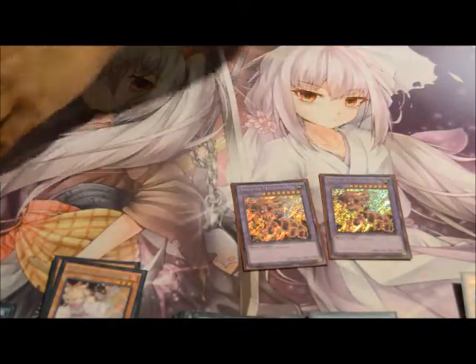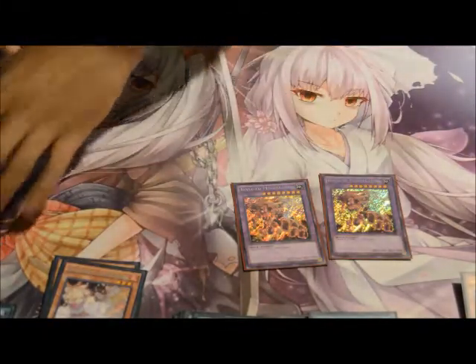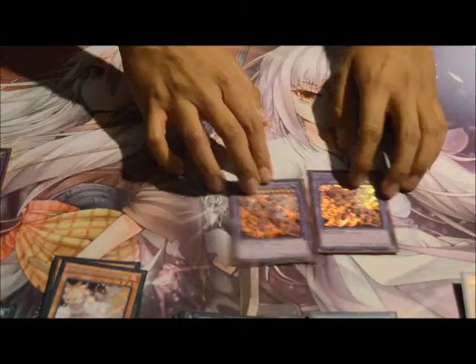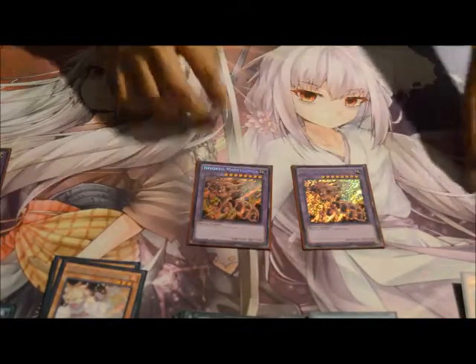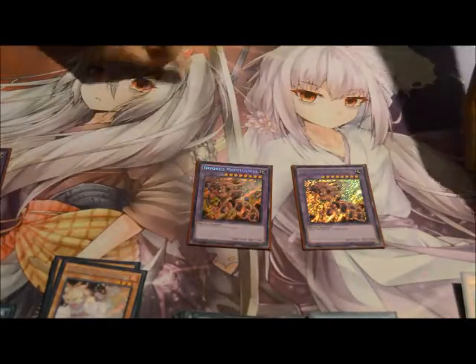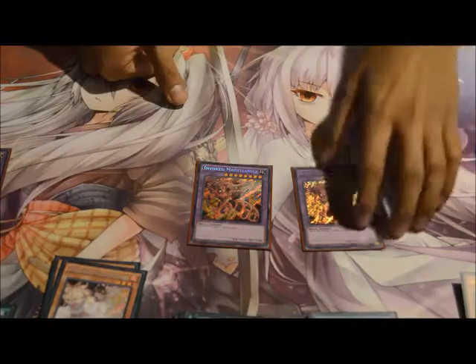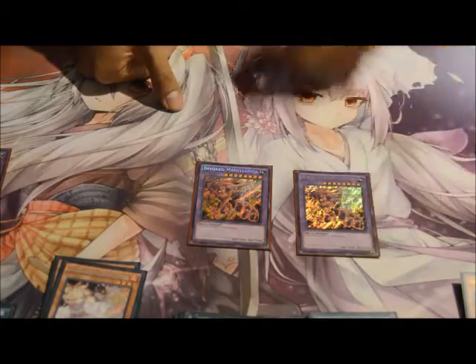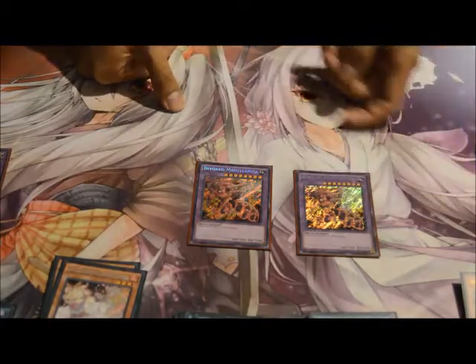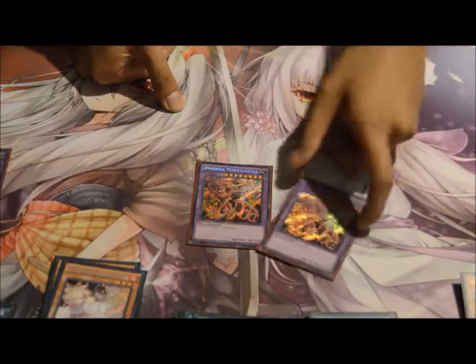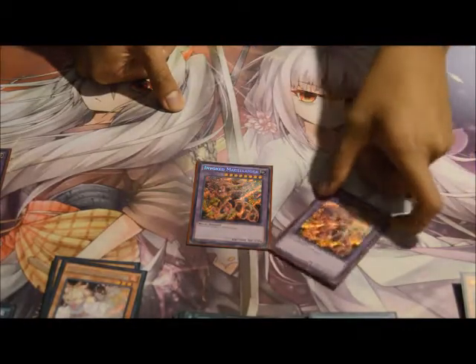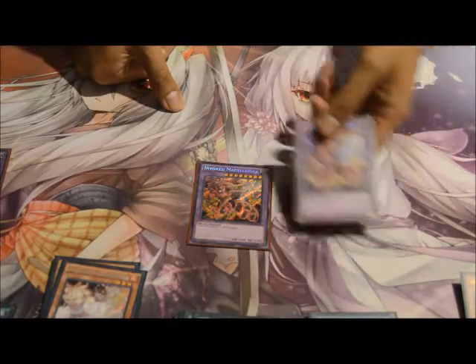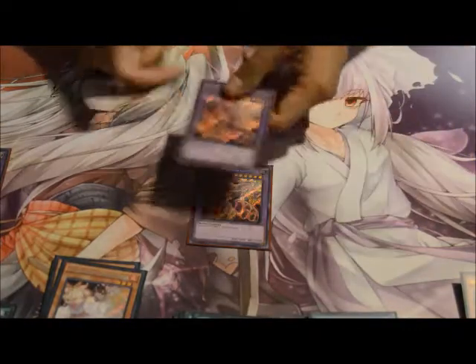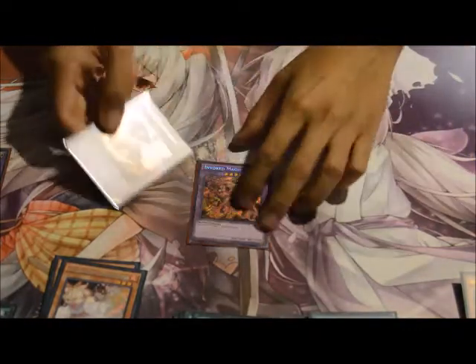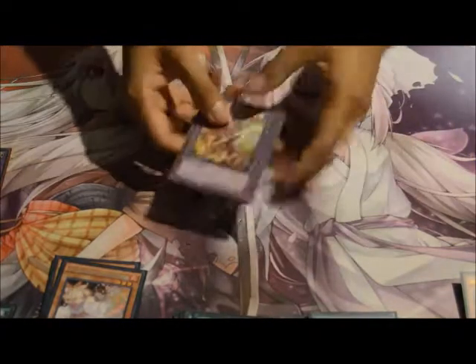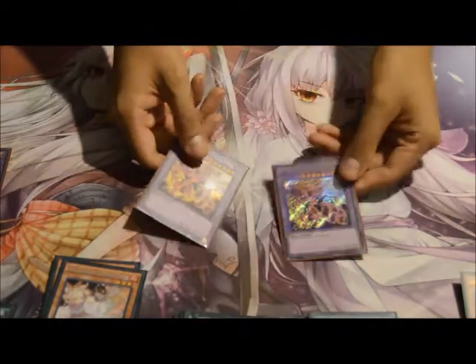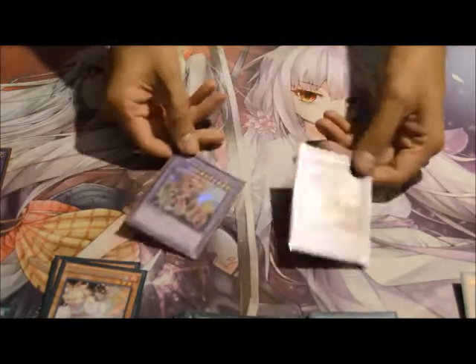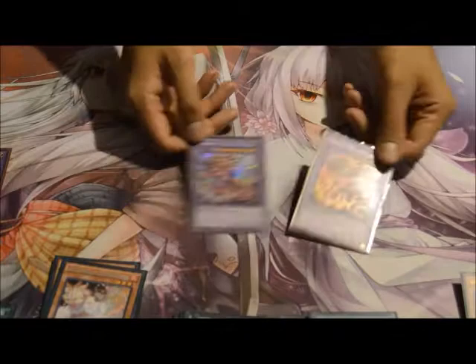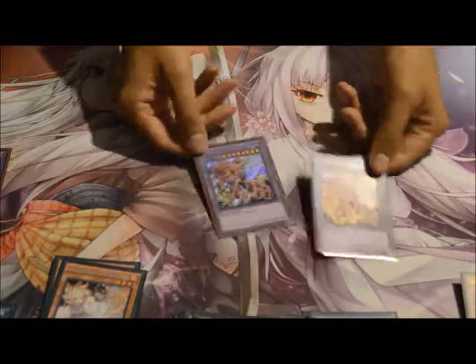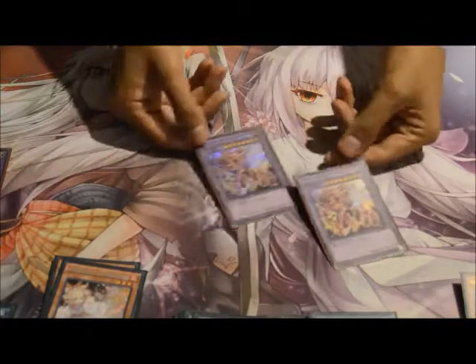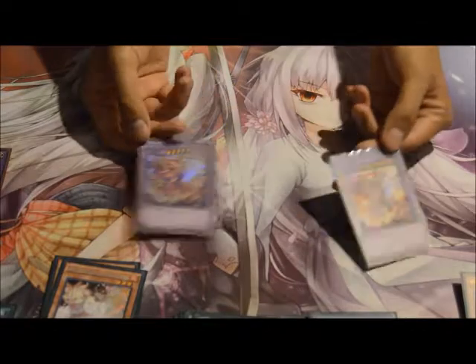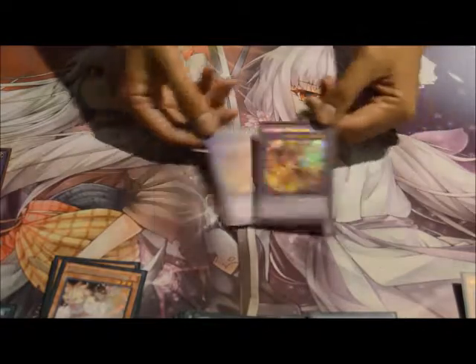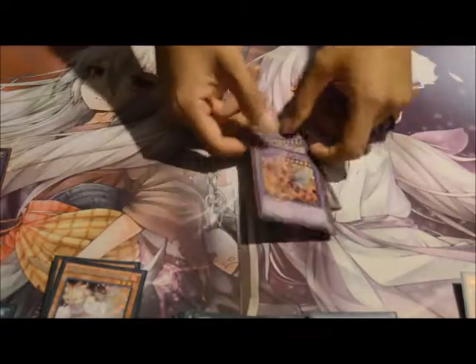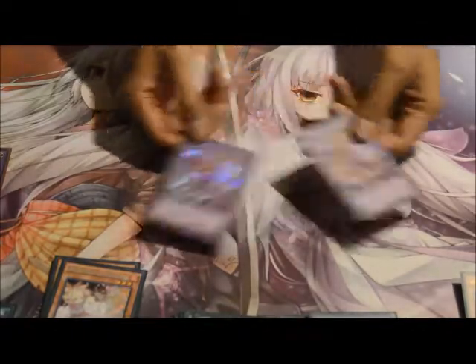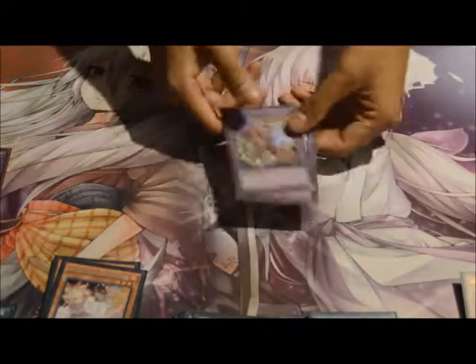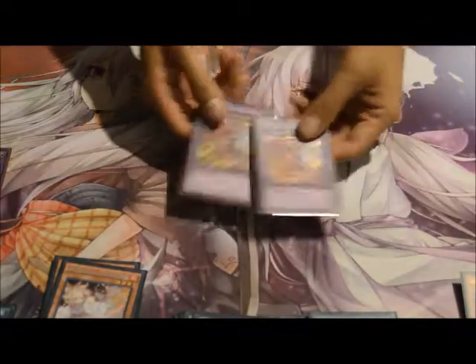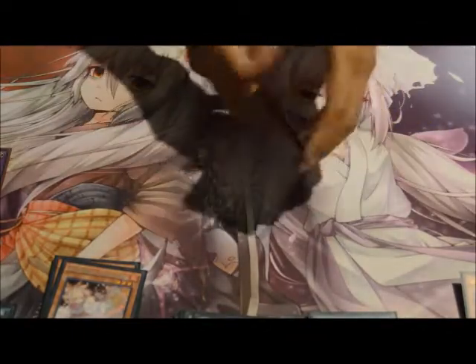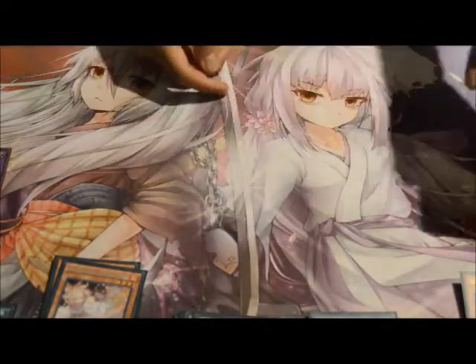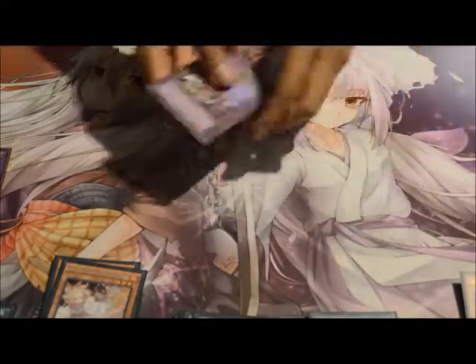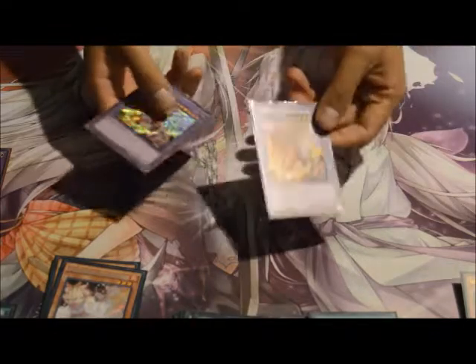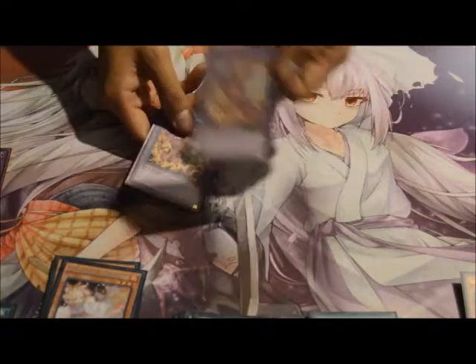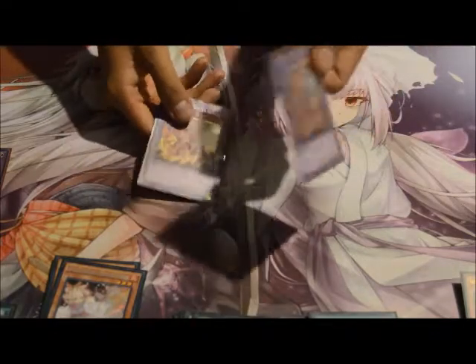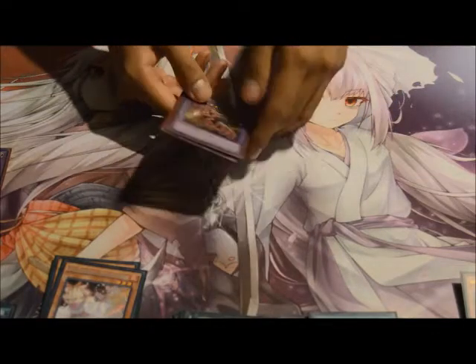Invoked Magellanica — two copies, just because they're the big beaters and you never know when you're gonna play against an Earth deck. Not too much to say about them since they're Vanillas, but they're still needed in the deck. Even so, you could actually cut it down to one if you want.